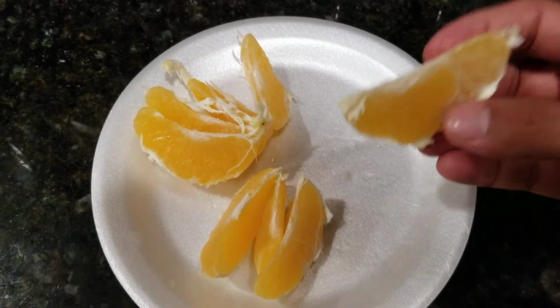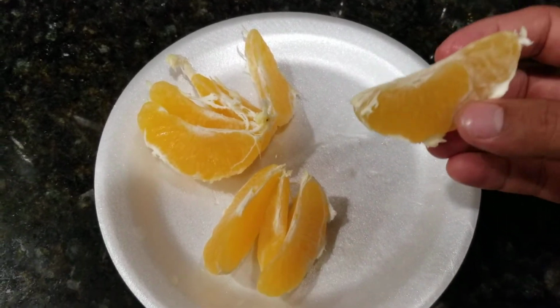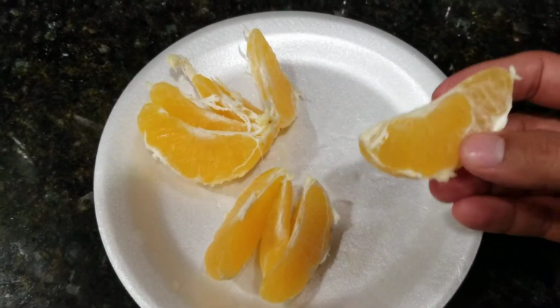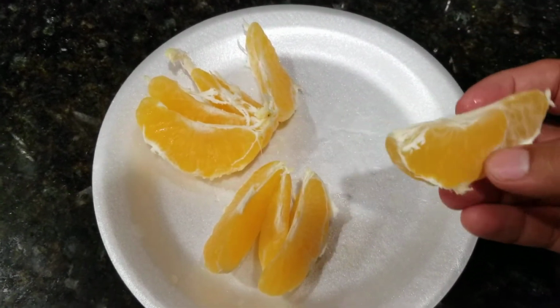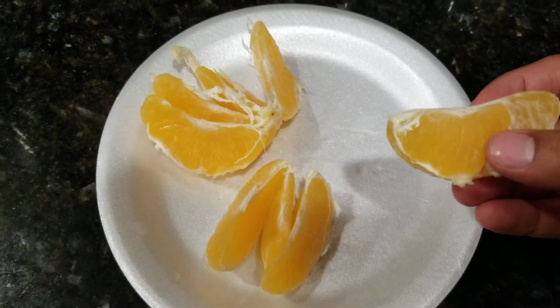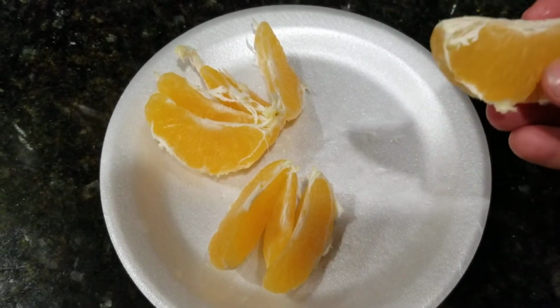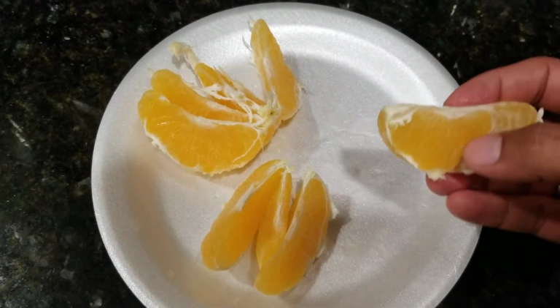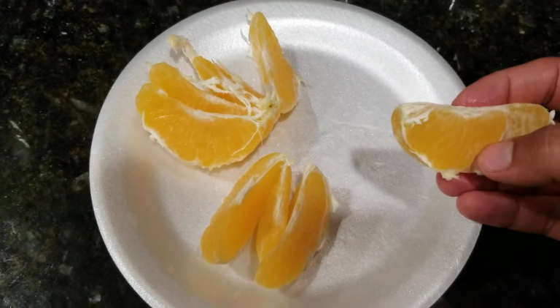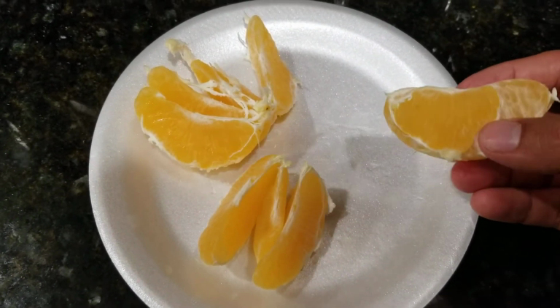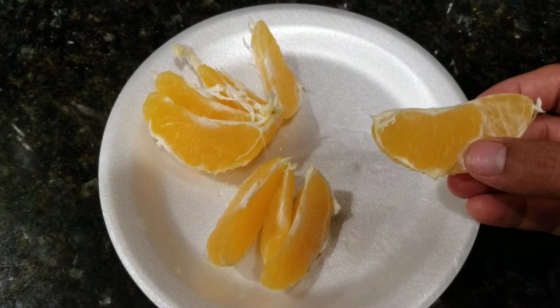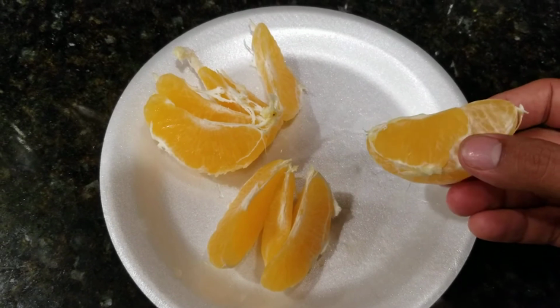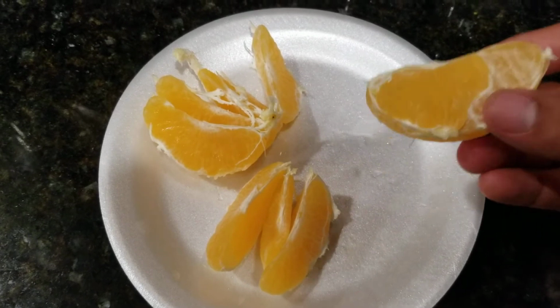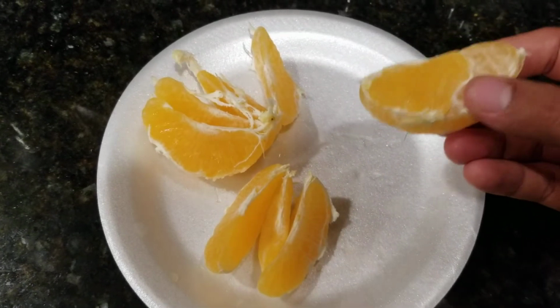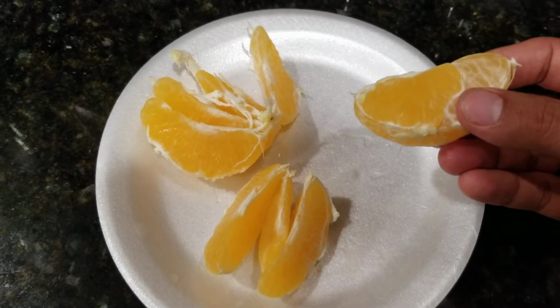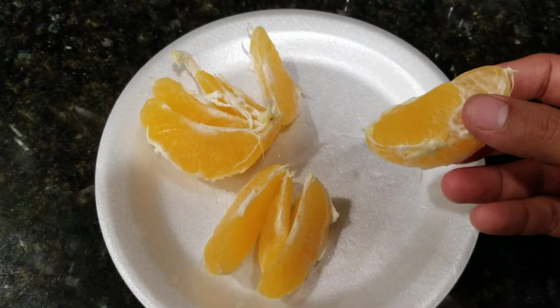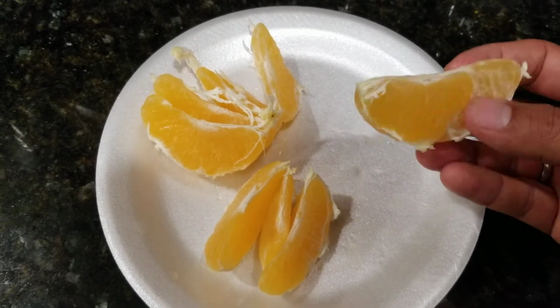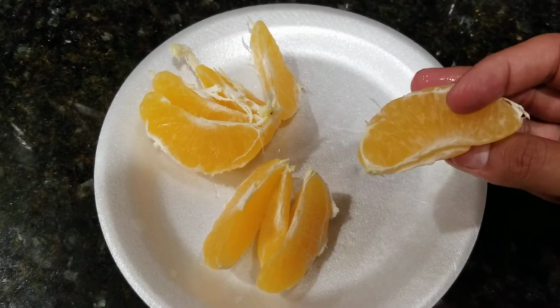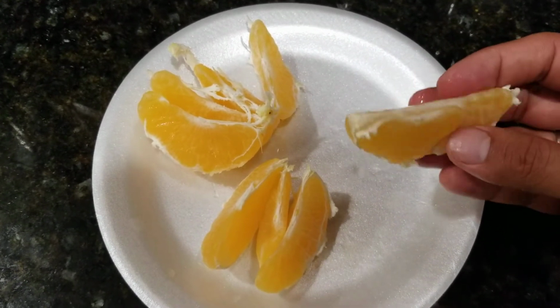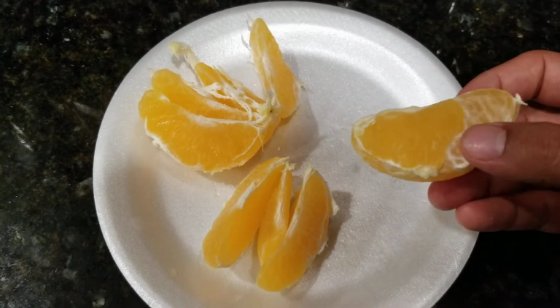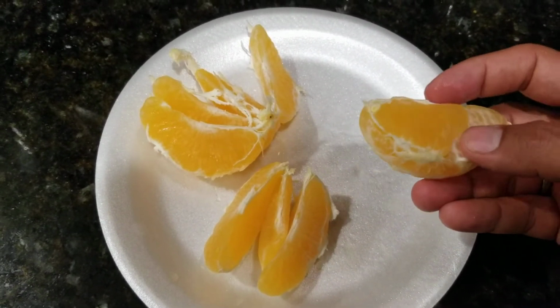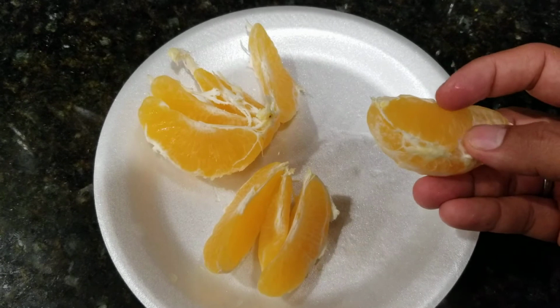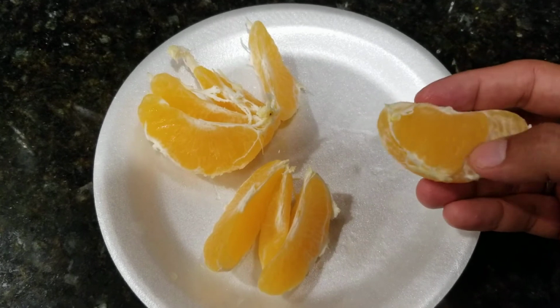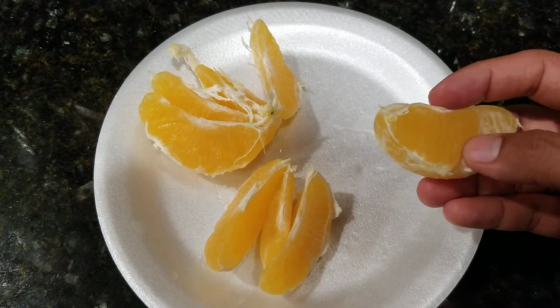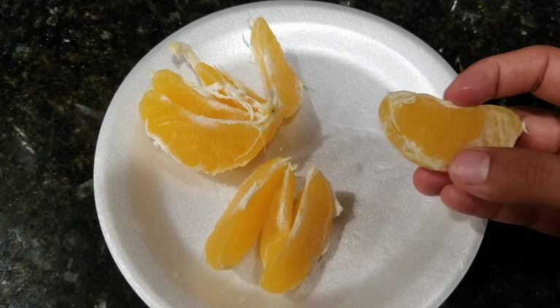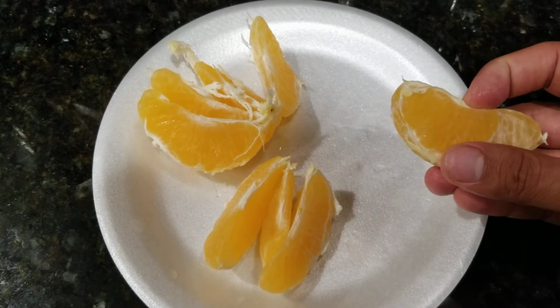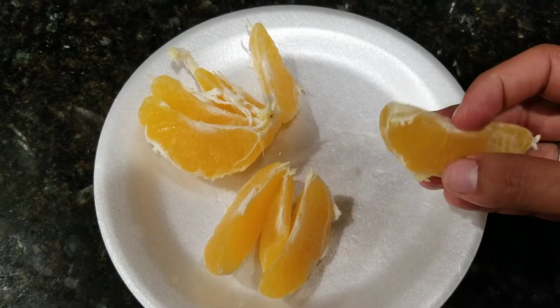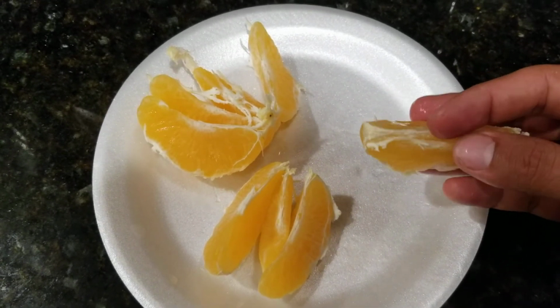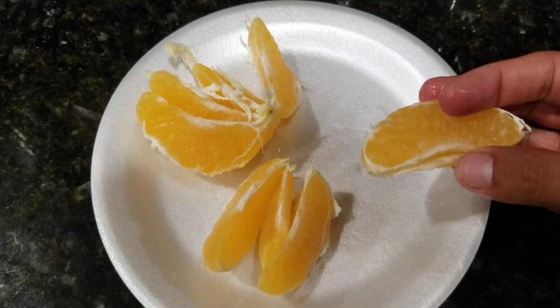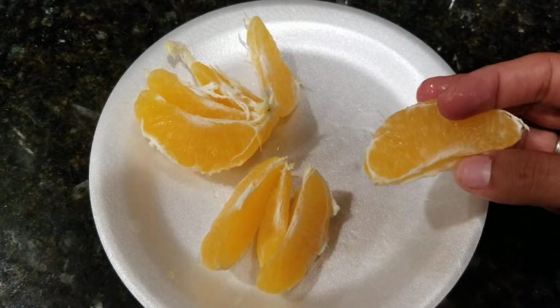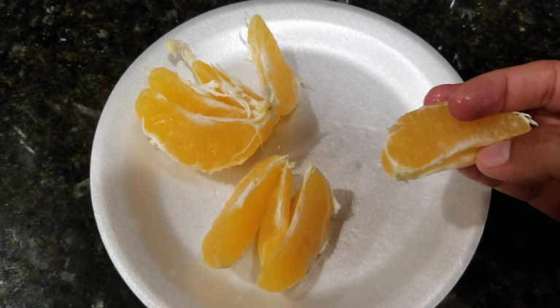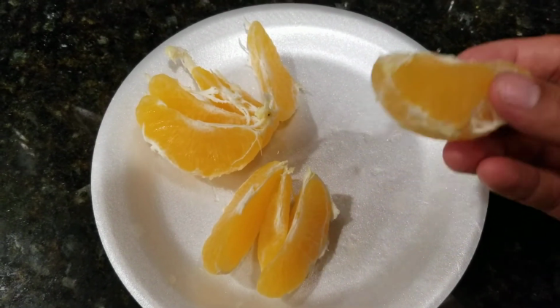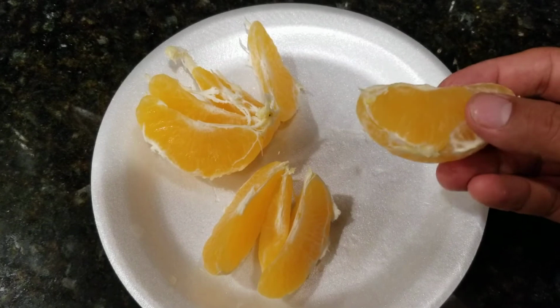If you like maybe a more intense orange, you'll love Mineolas — you should give it a try. If you see them at the store, pick one up and give them a shot. You'll see what I mean.